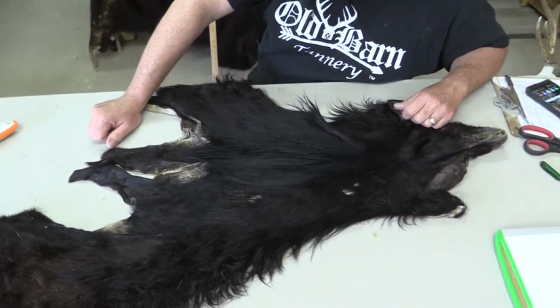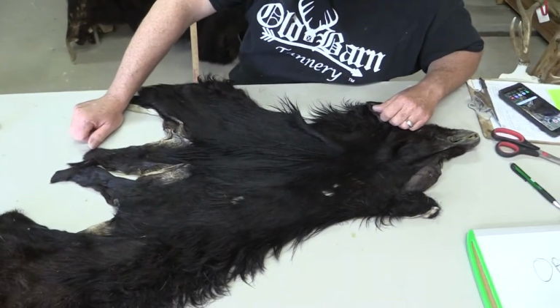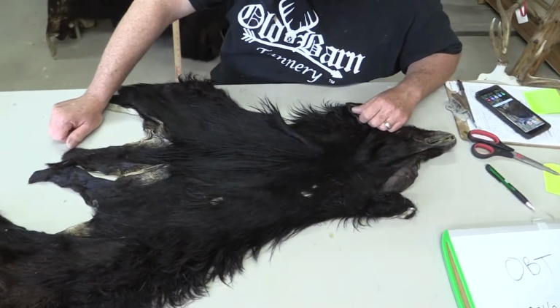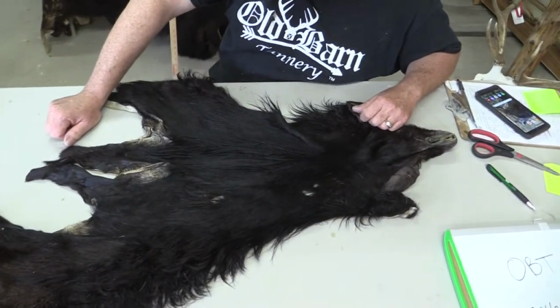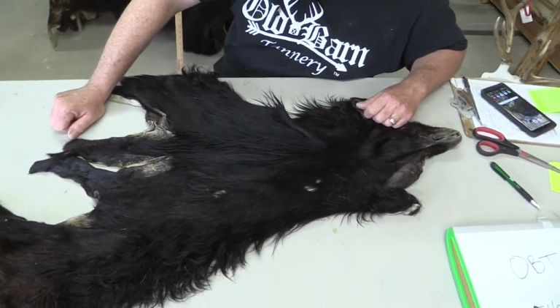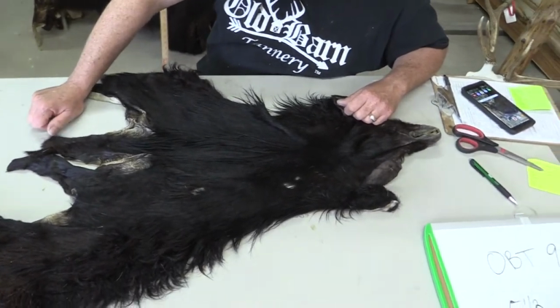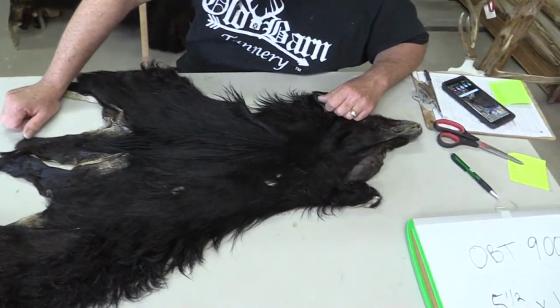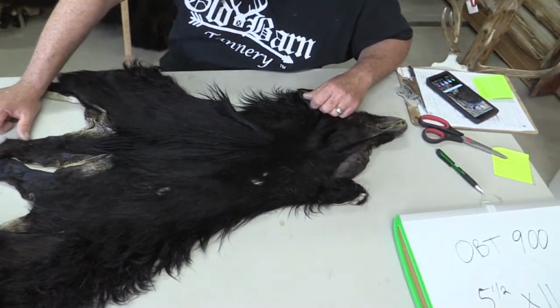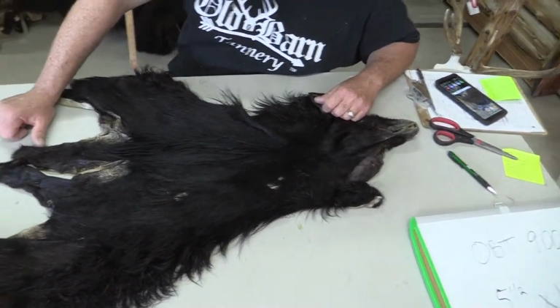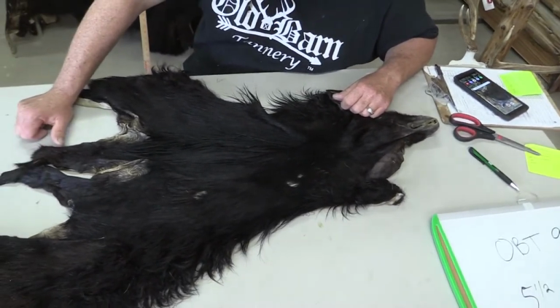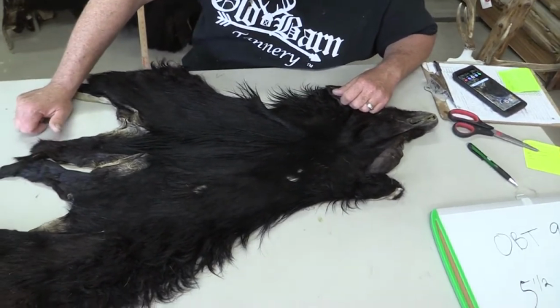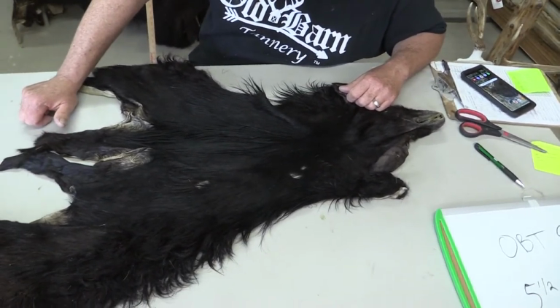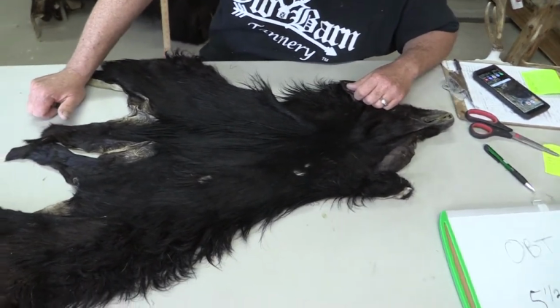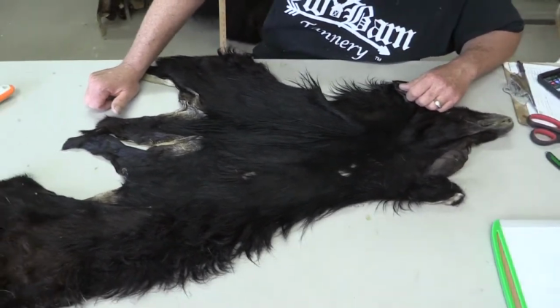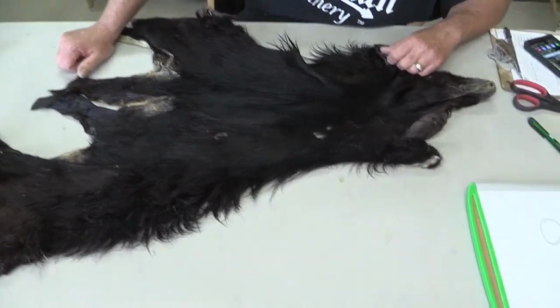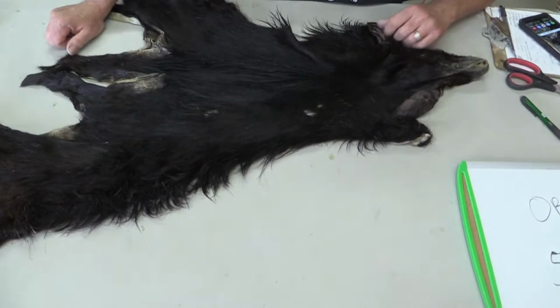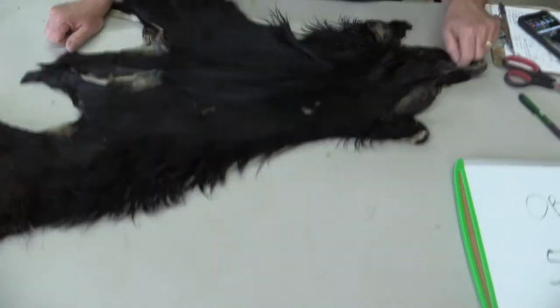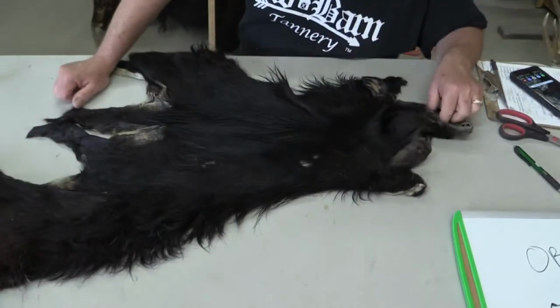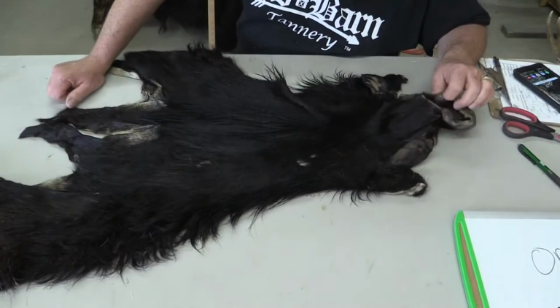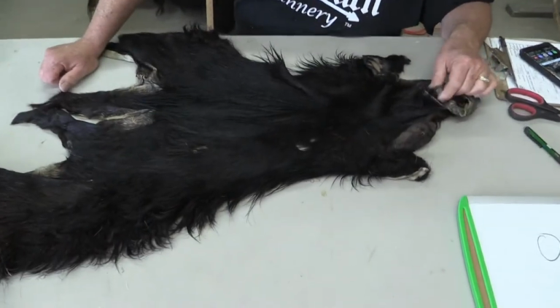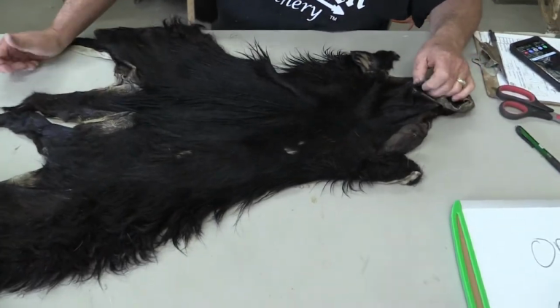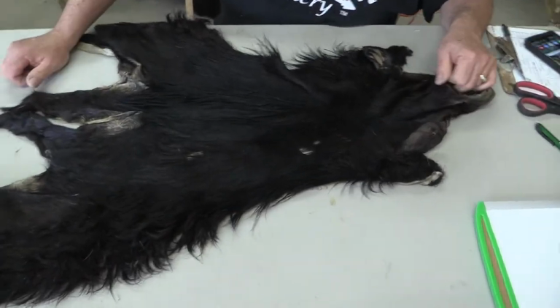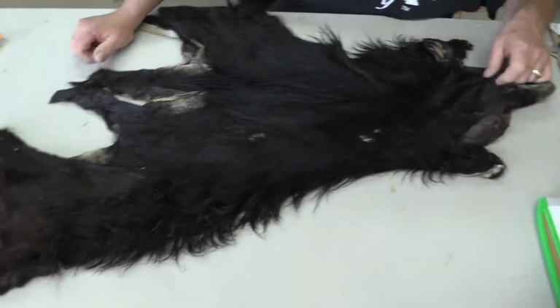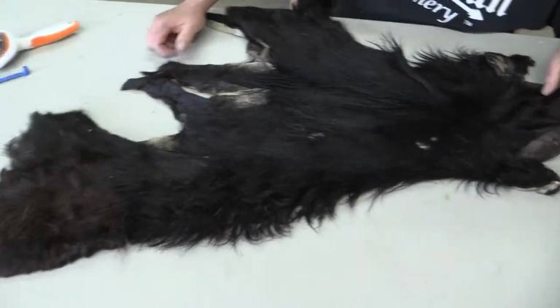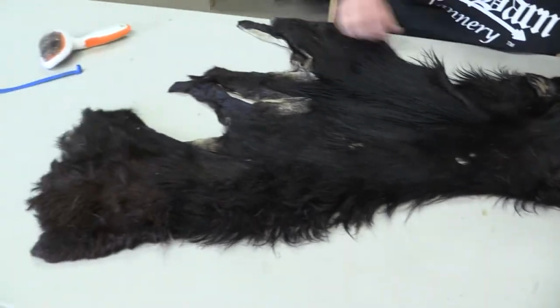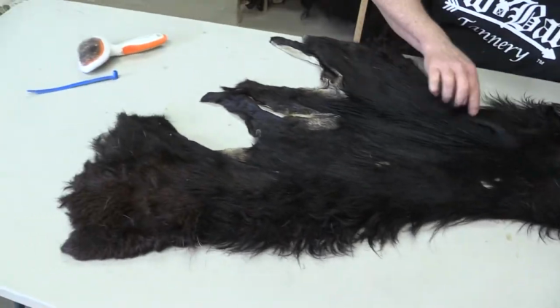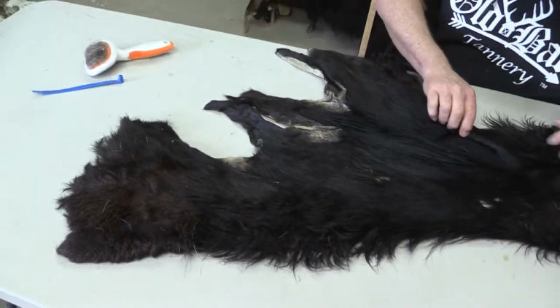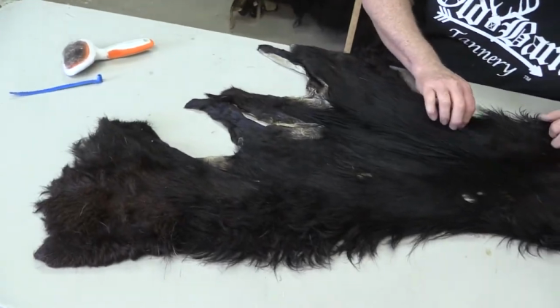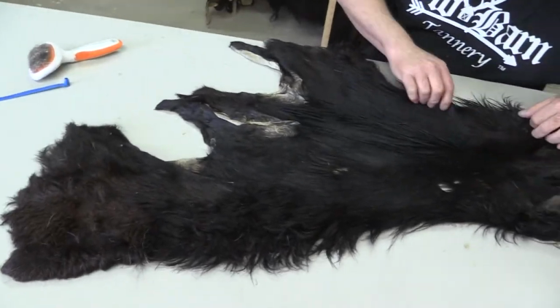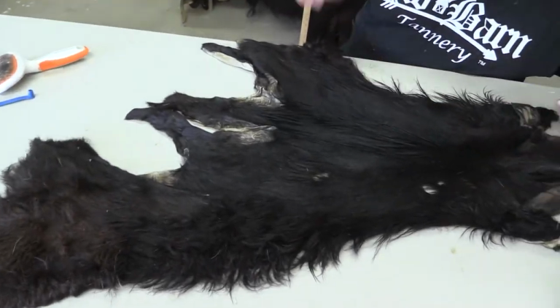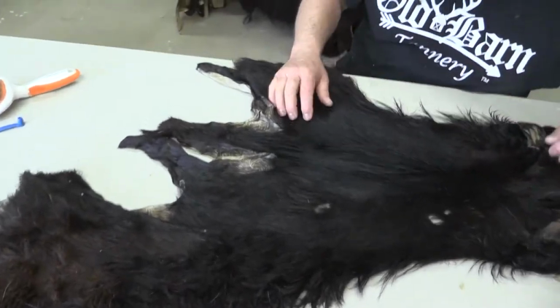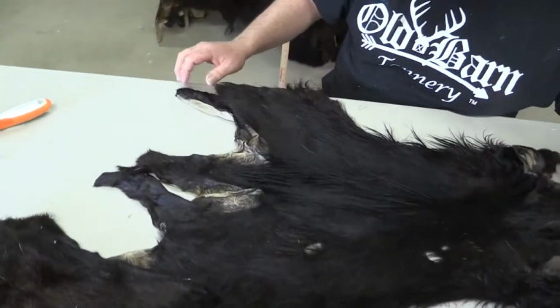We did not tan this — I've done a bunch of swapping to get some hides to get online here. I grade everything, and I'm going to grade this as probably a commercial piece.